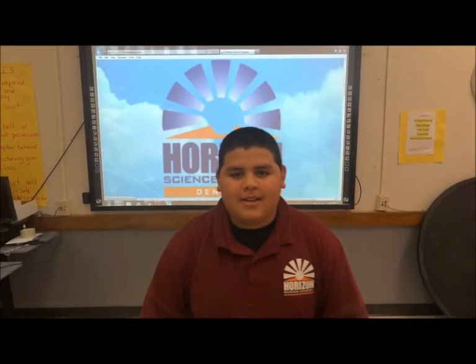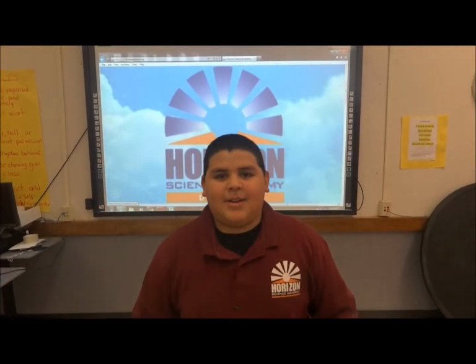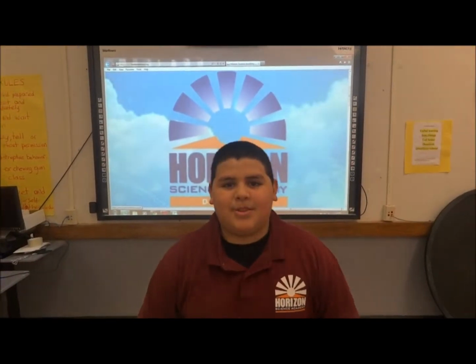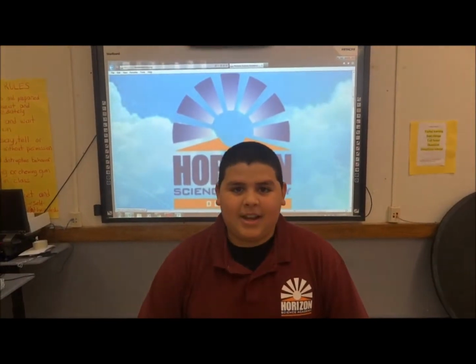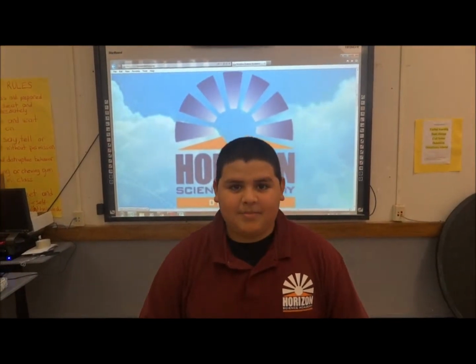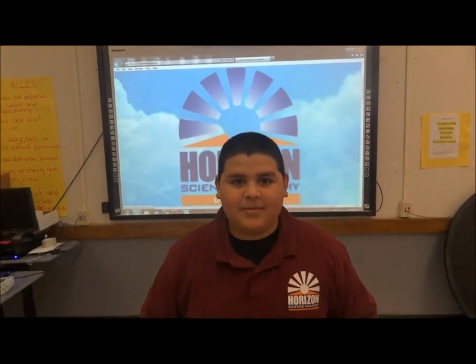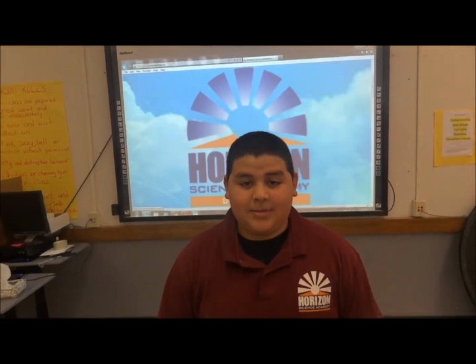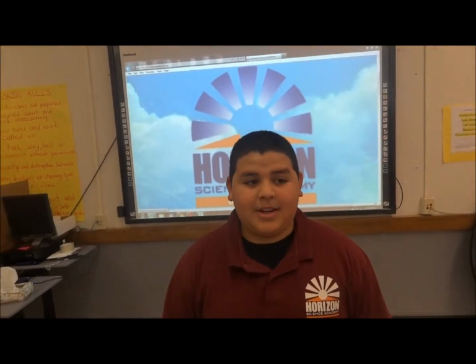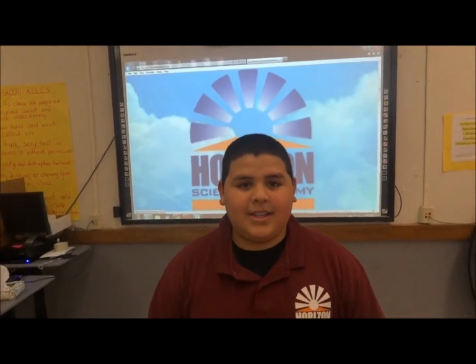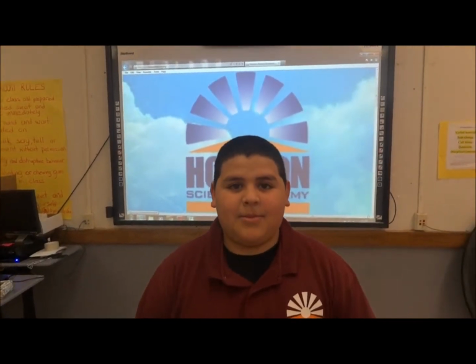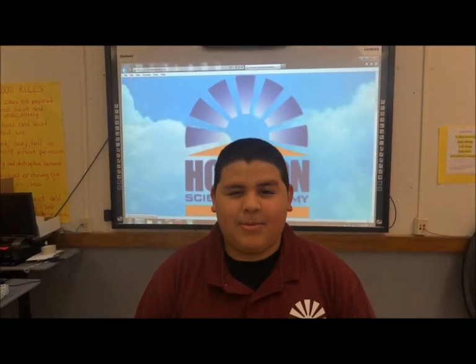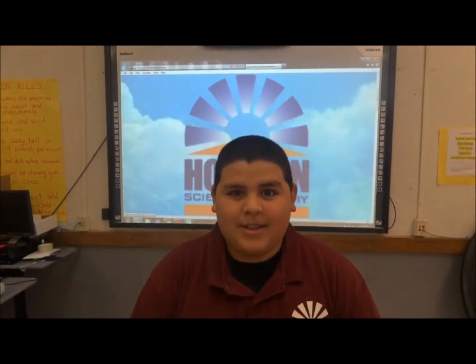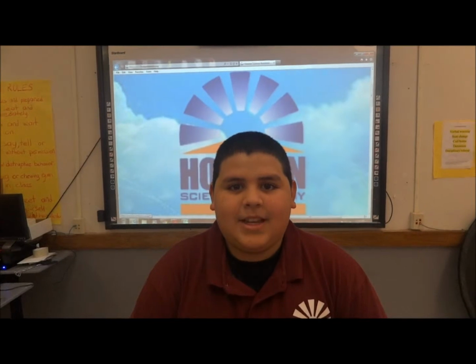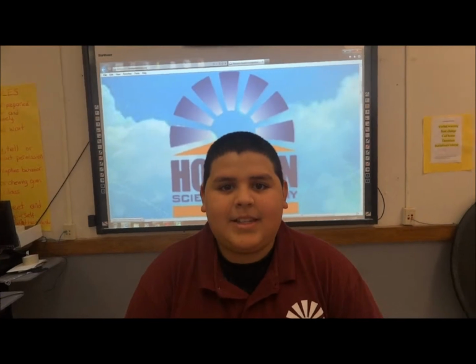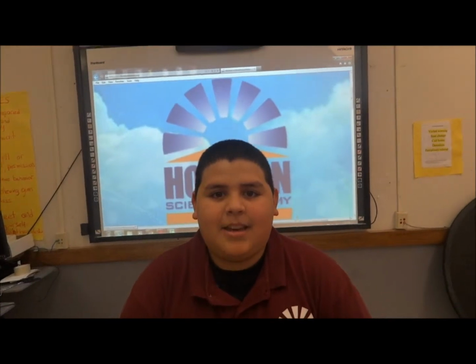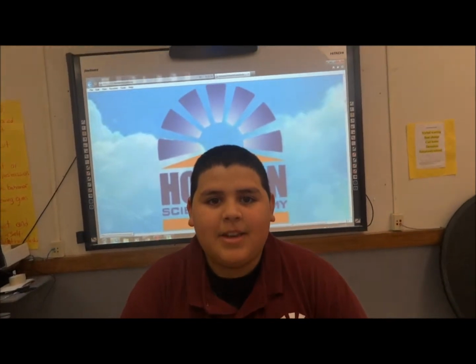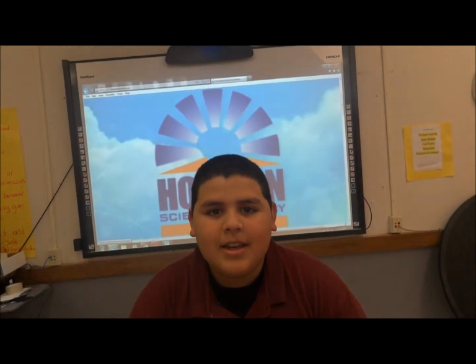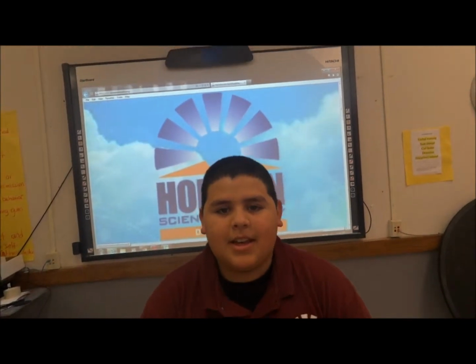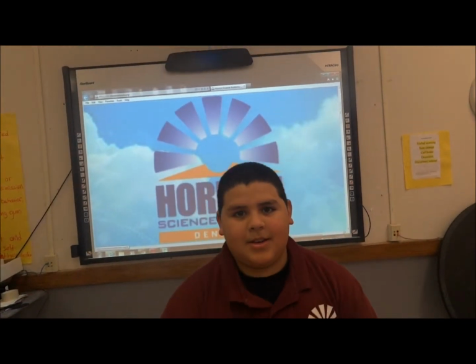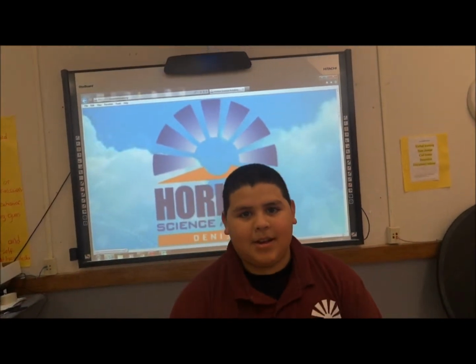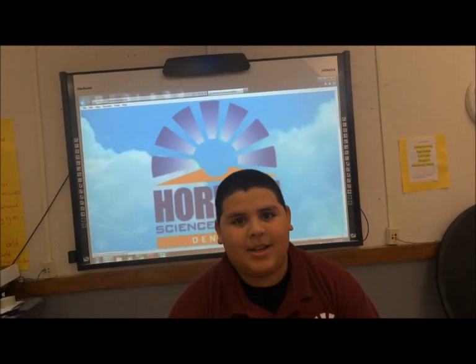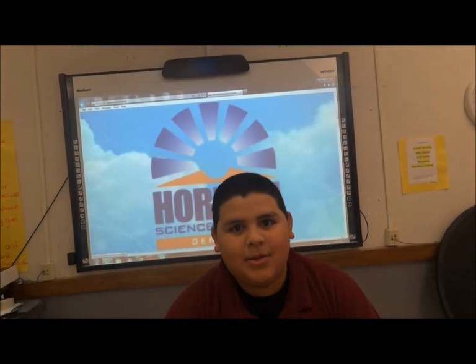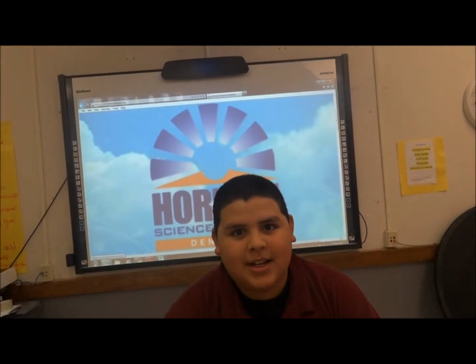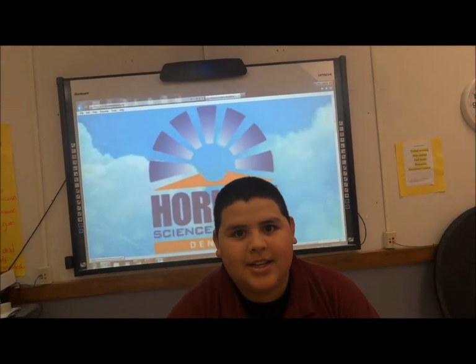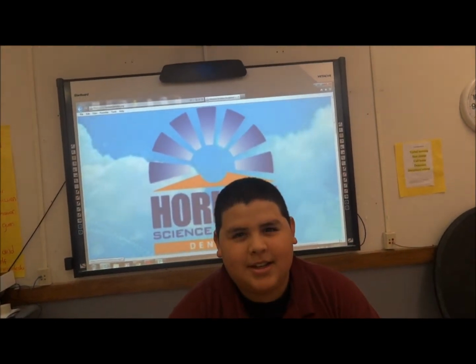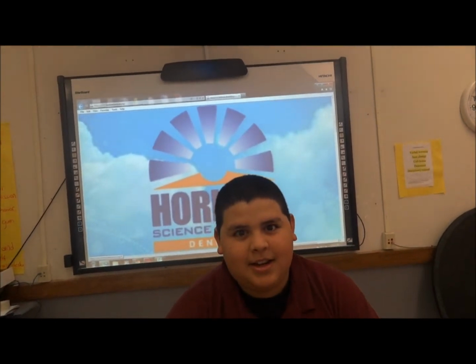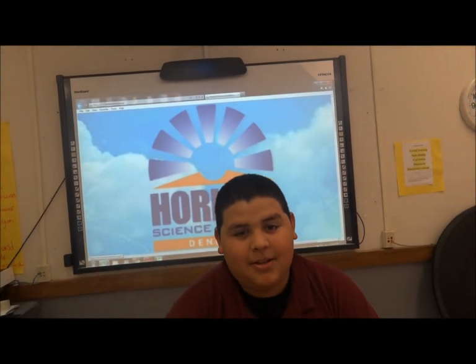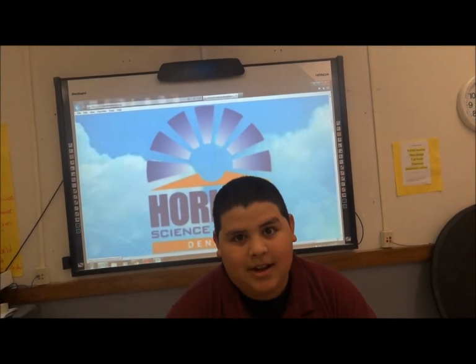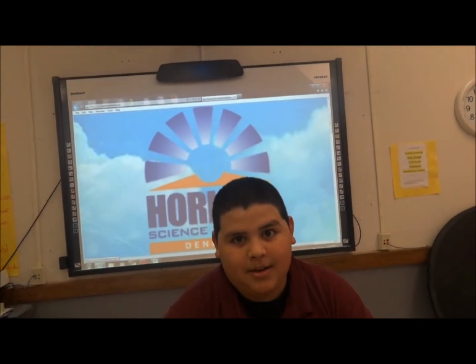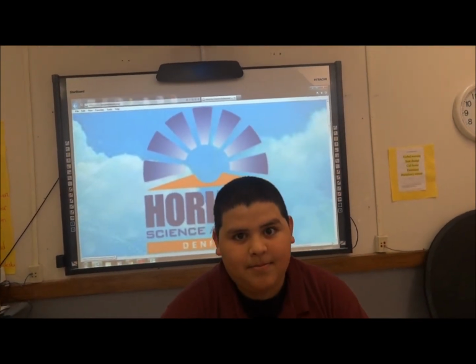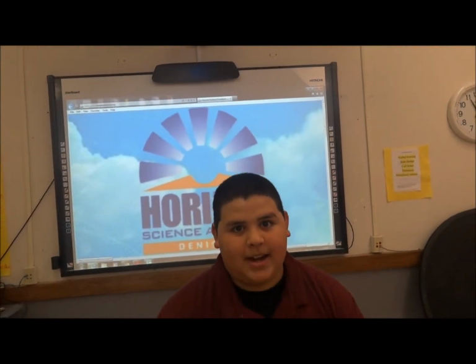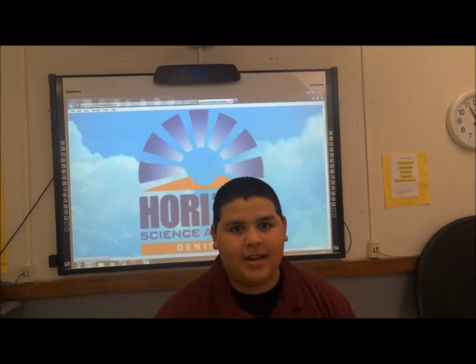Hi, I'm Zony Diaz. I'm from Verizon Science Academy, and the project I'm doing today is the Neonium Magnet.